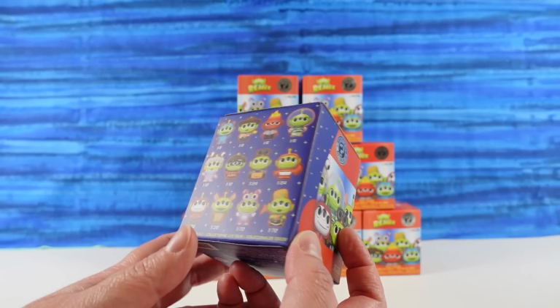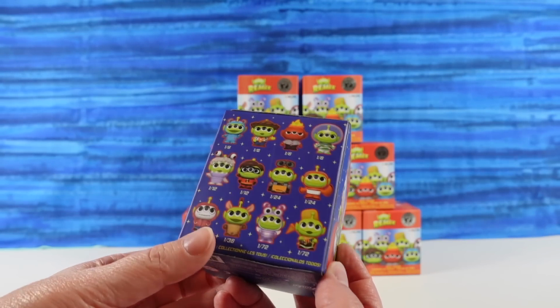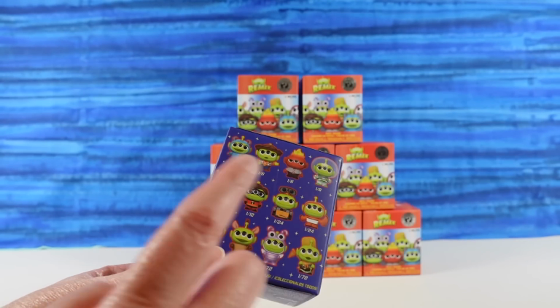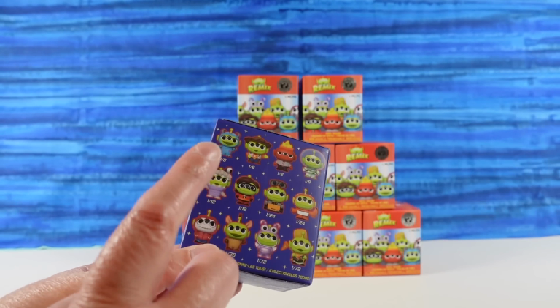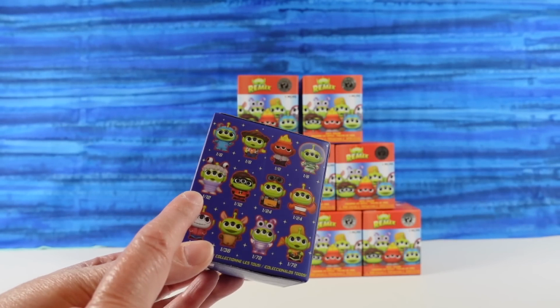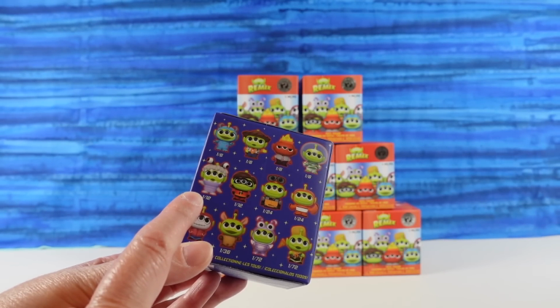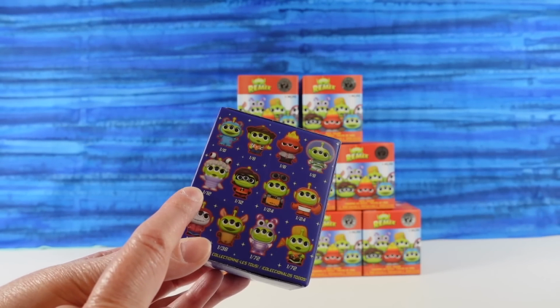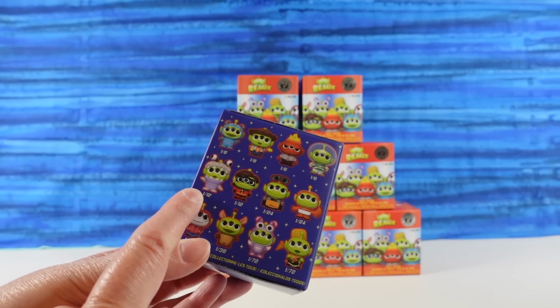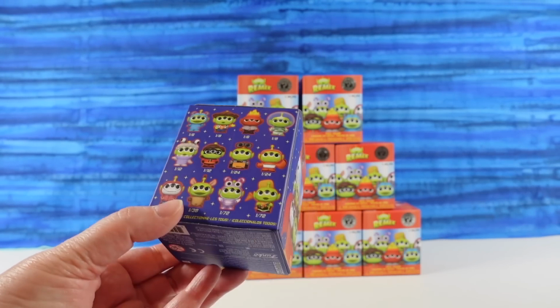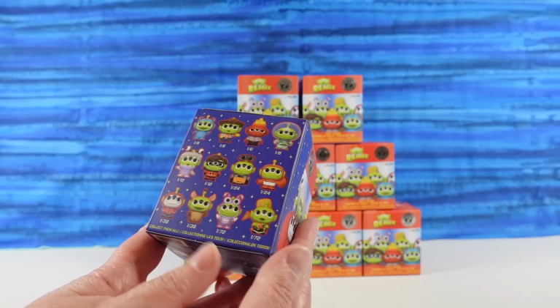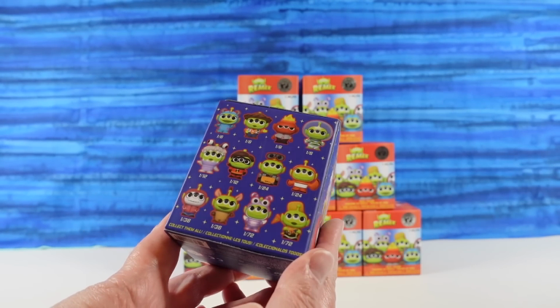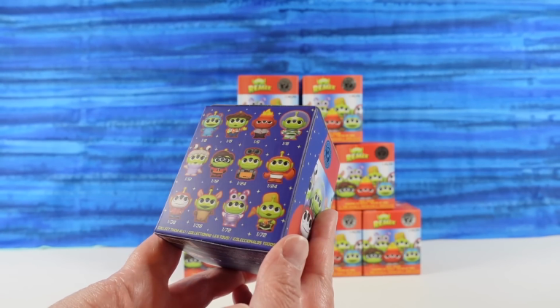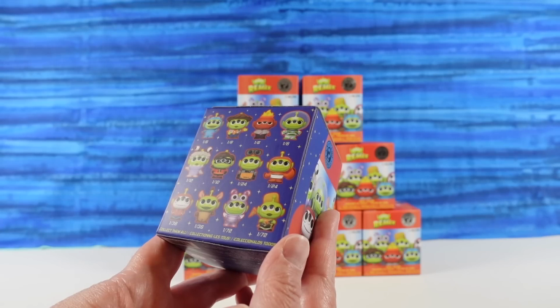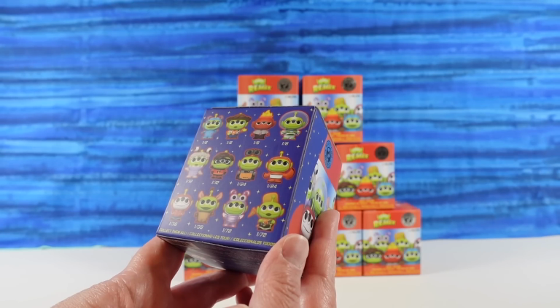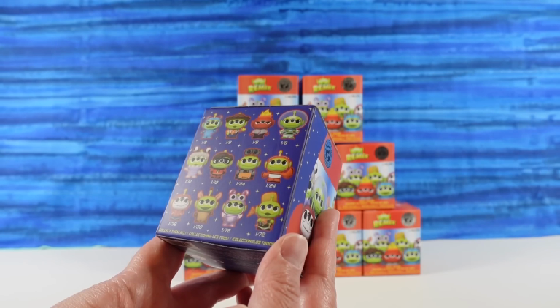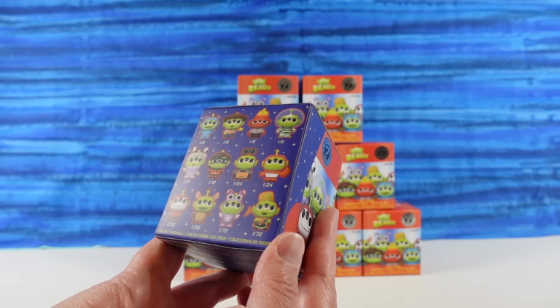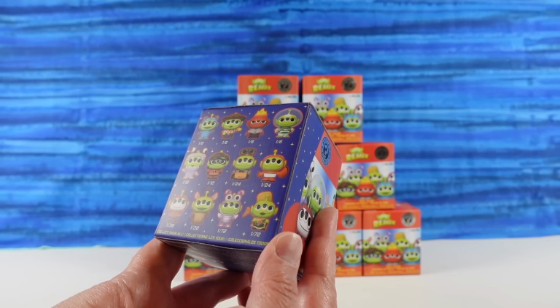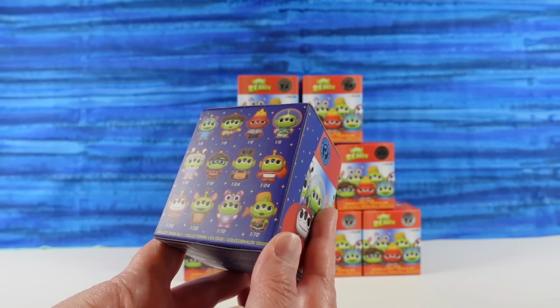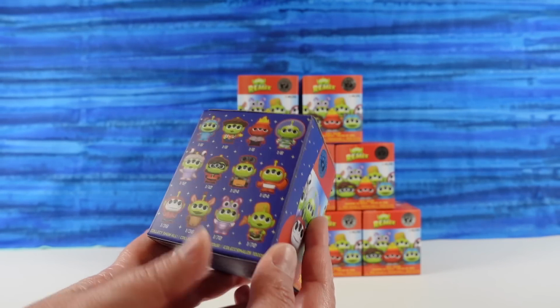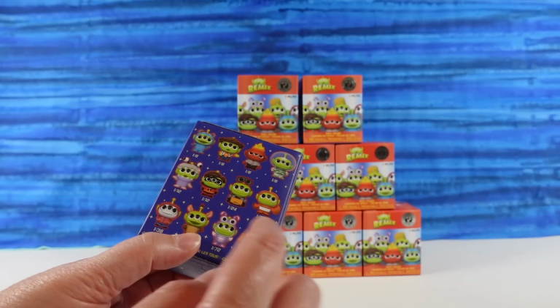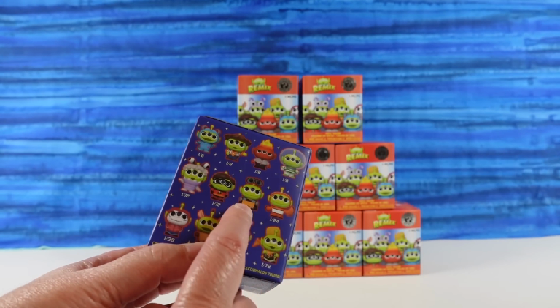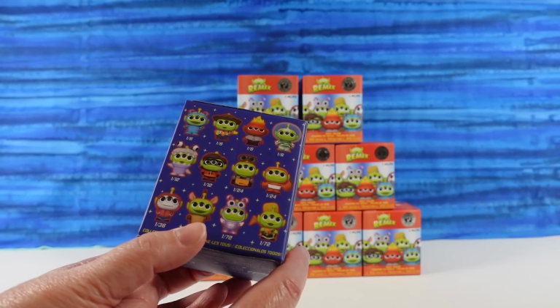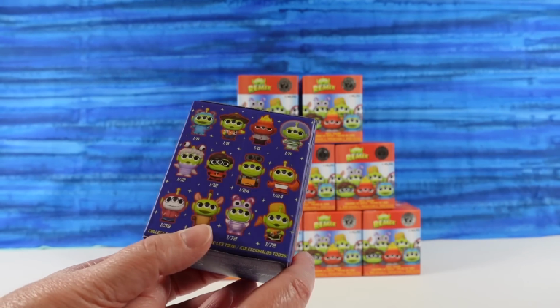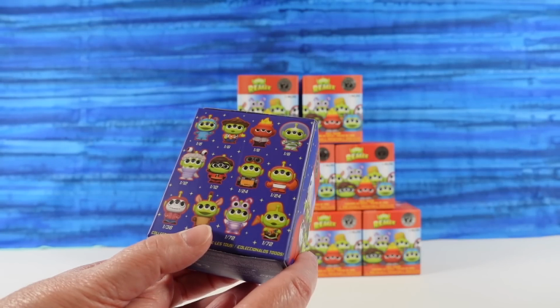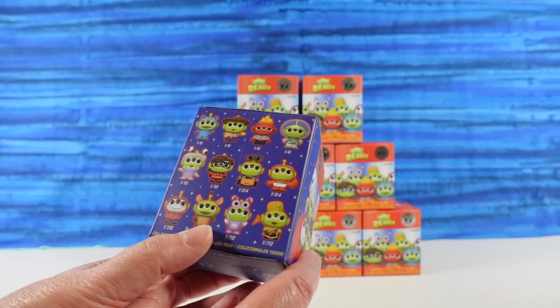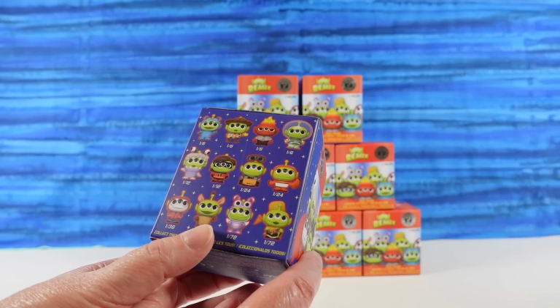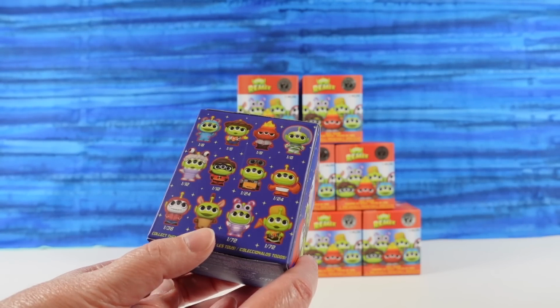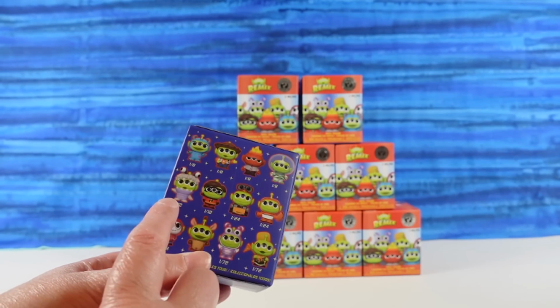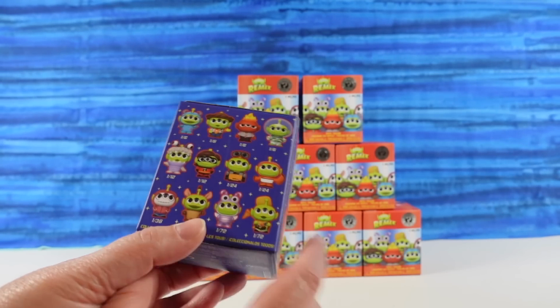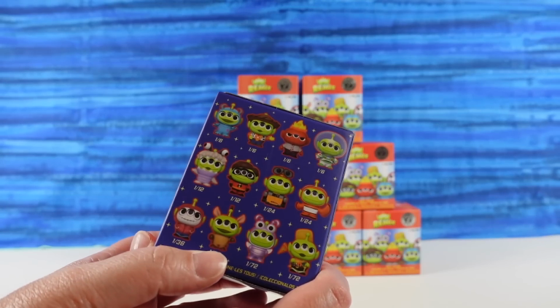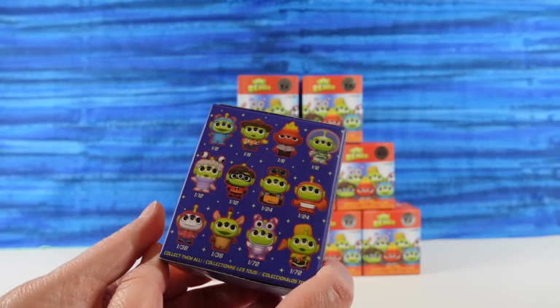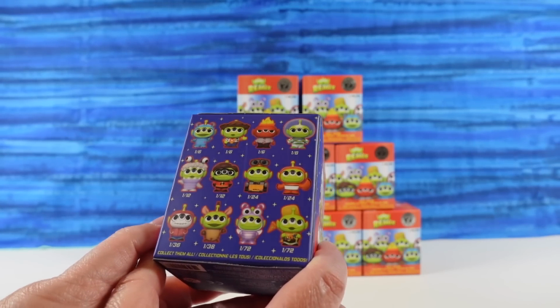Currently, Paul looks like Boo right now. There's not one on here that matches me. I guess maybe Wally because I'm wearing a yellow shirt. That's true. Paul's wearing purple, I'm wearing yellow. That's why we're those people.